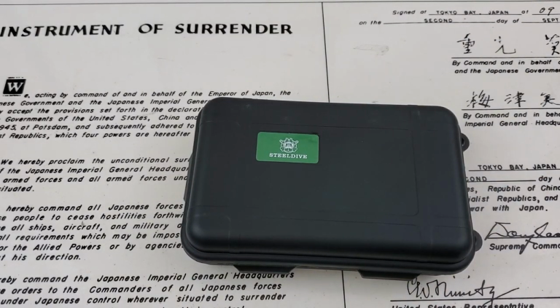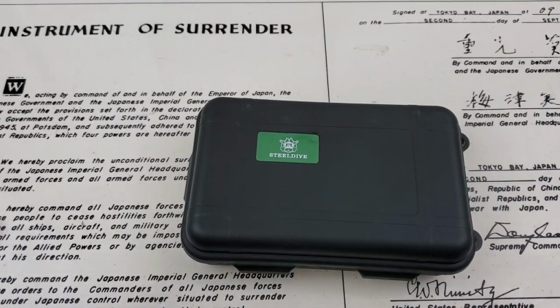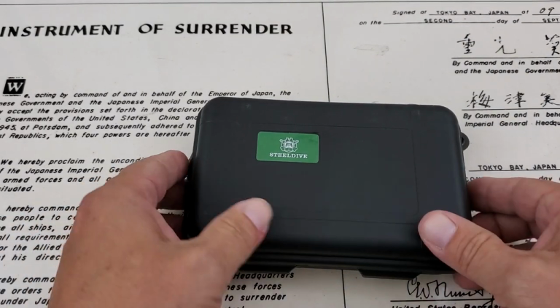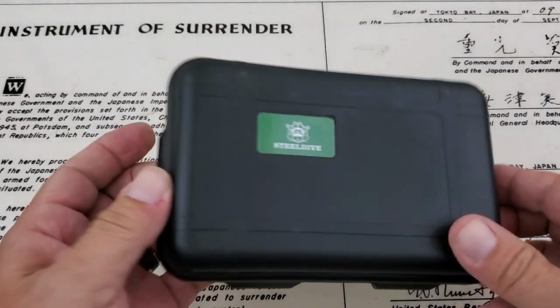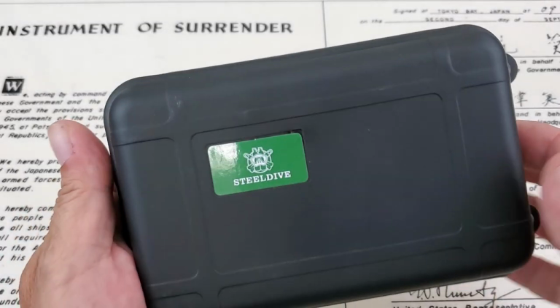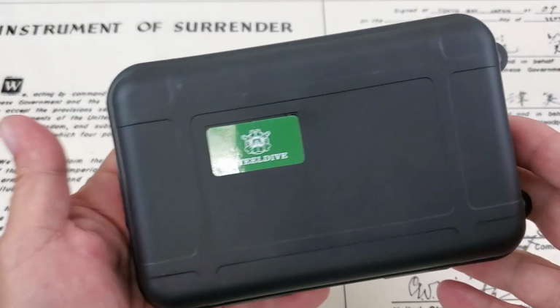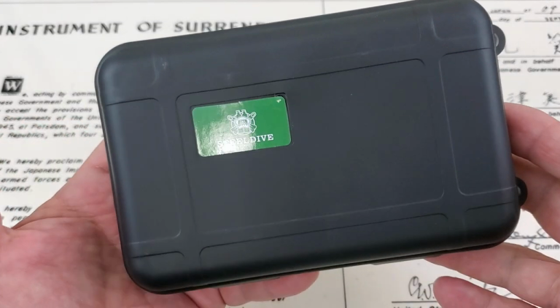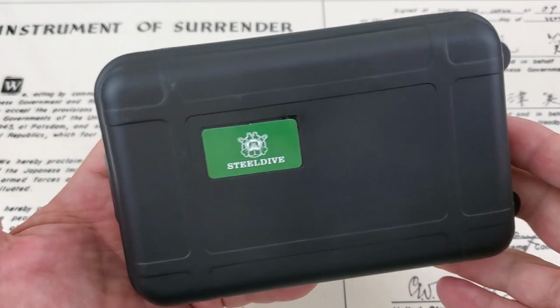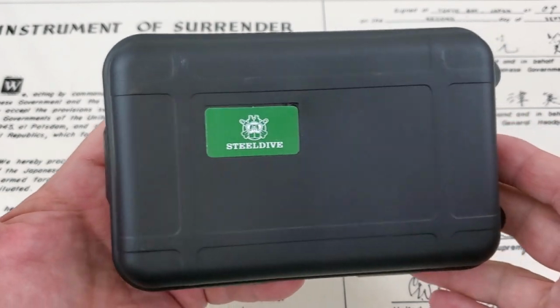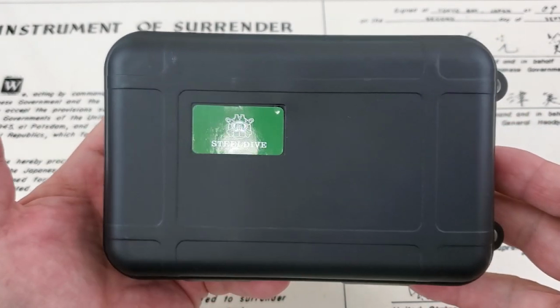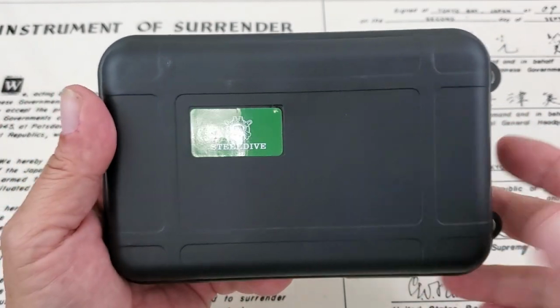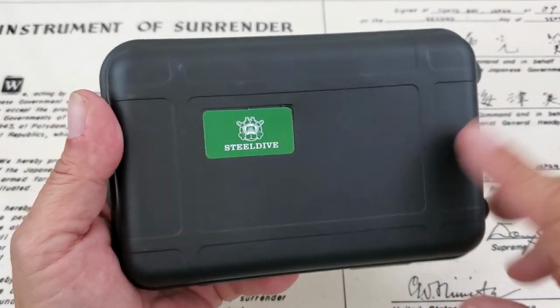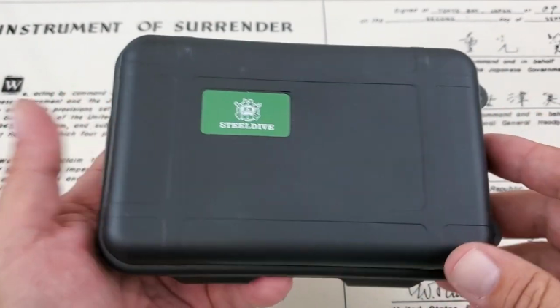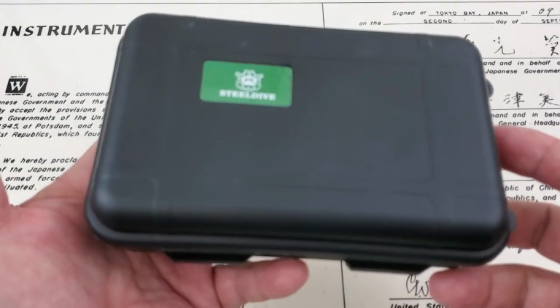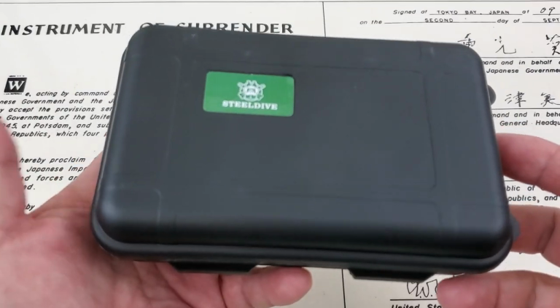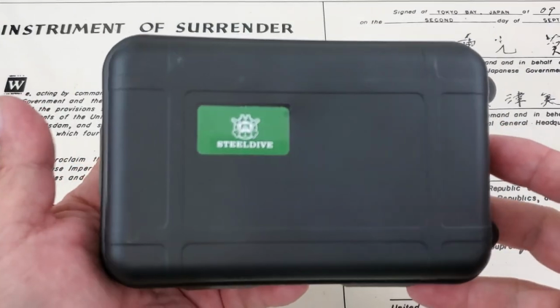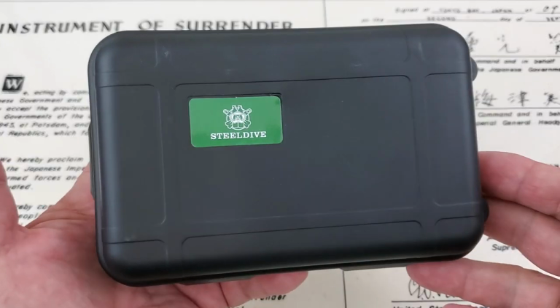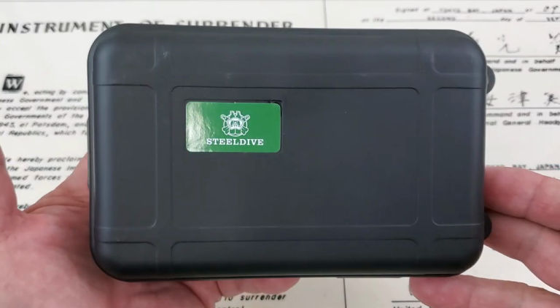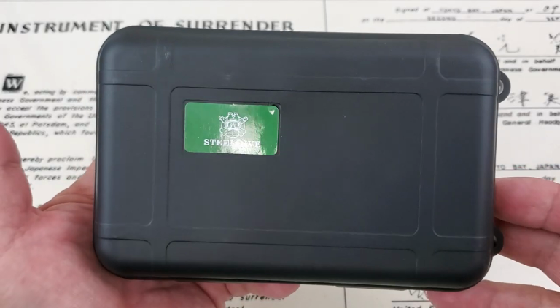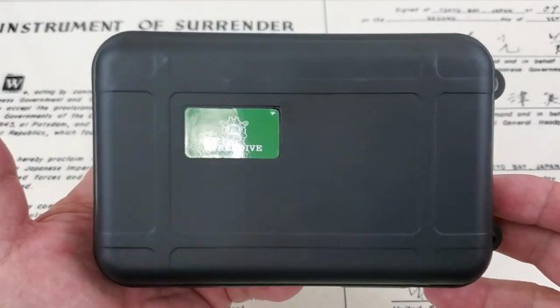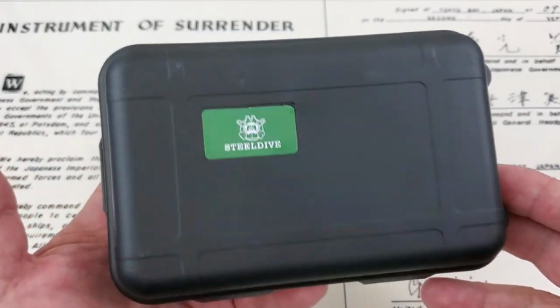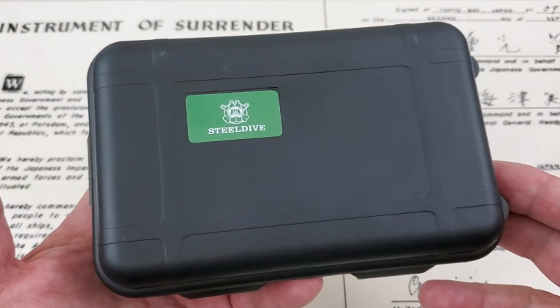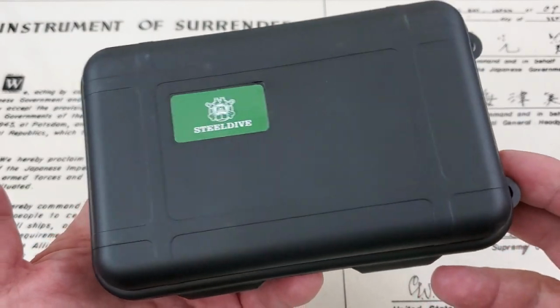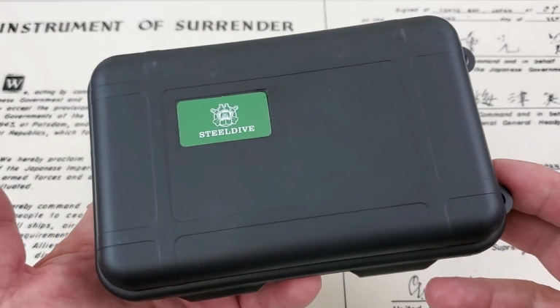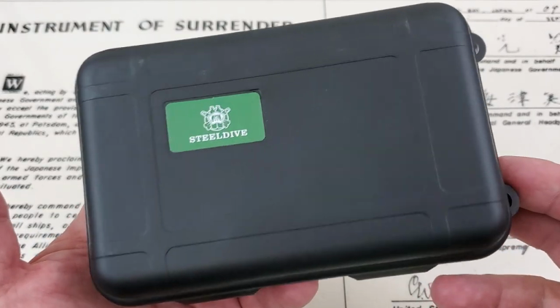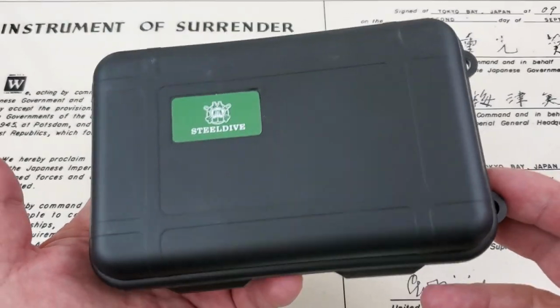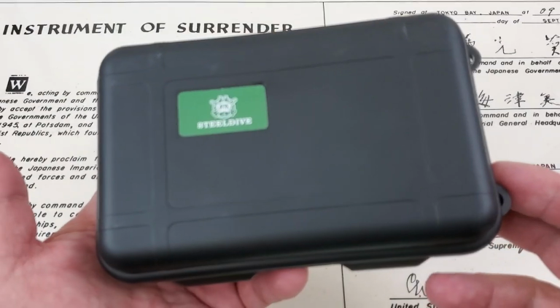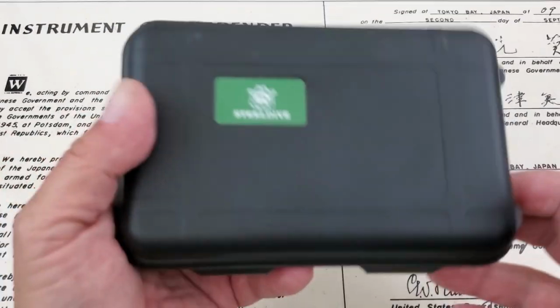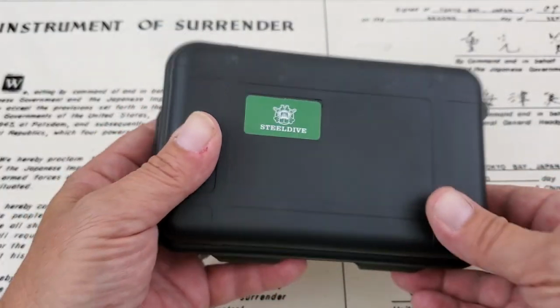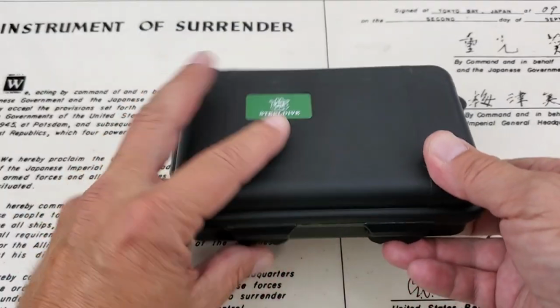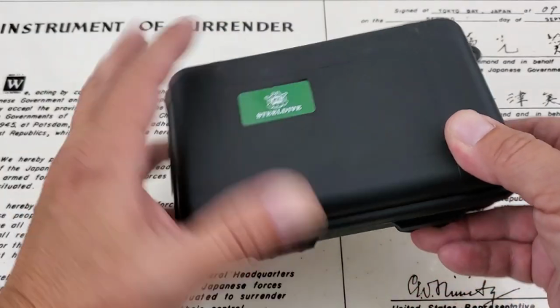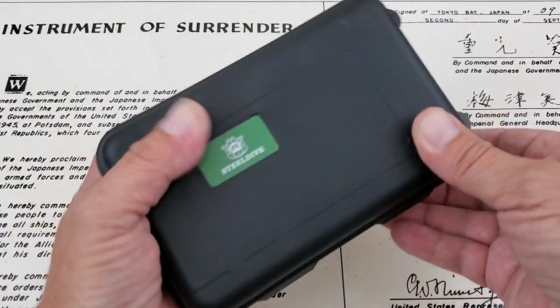I got to be honest with you guys — I don't own the Willard anymore. I actually sold it to a local friend, but I talked to him today and he will loan the watch back to me if we actually want to do a side by side comparison of the two watches. So let's go ahead and check it out.